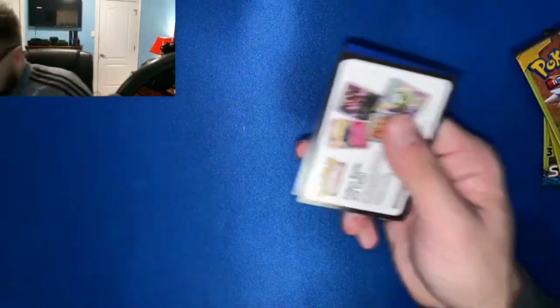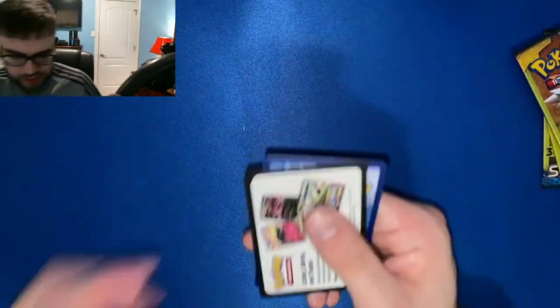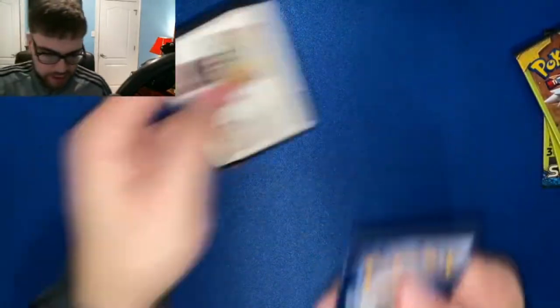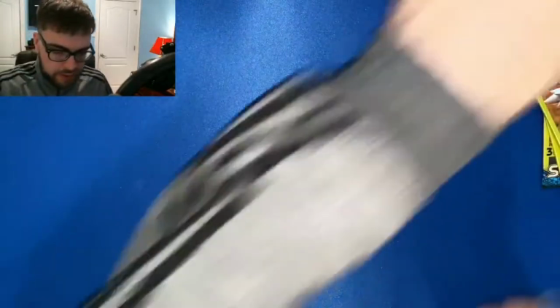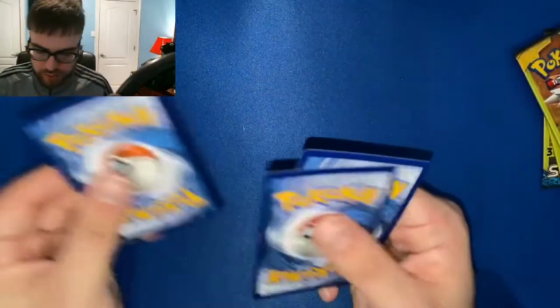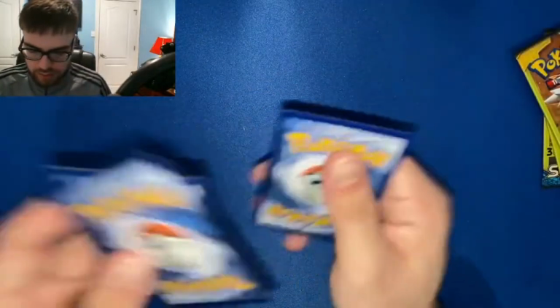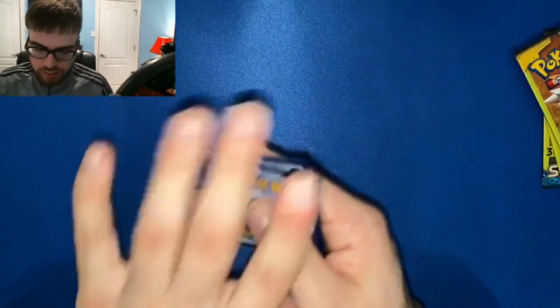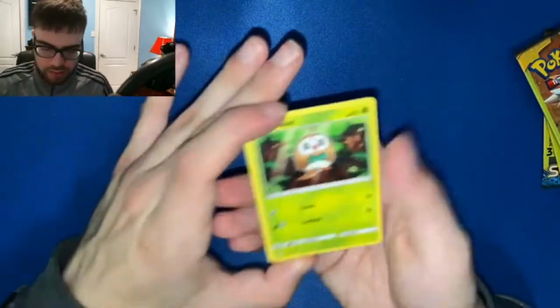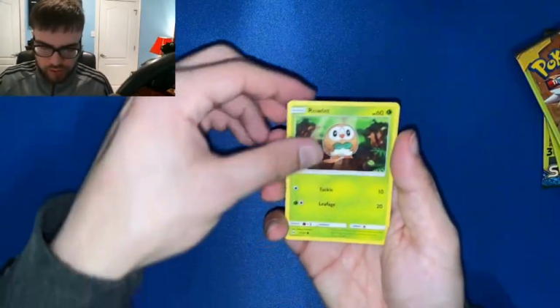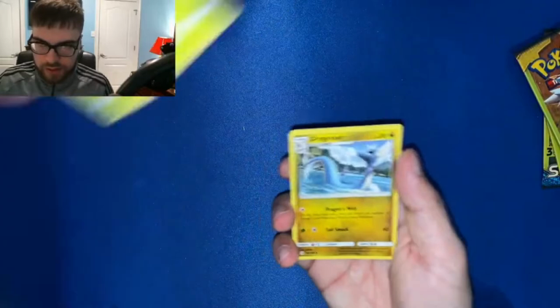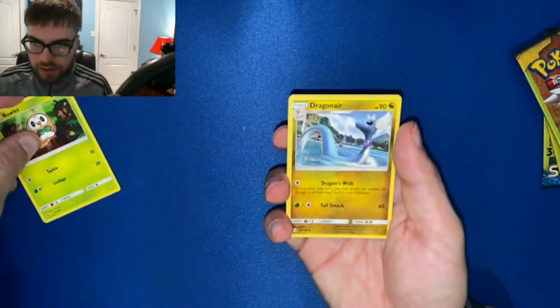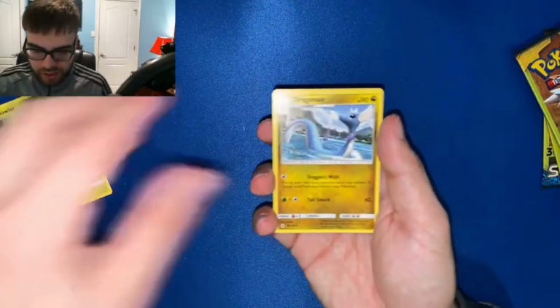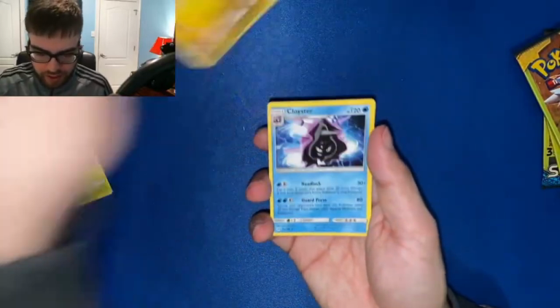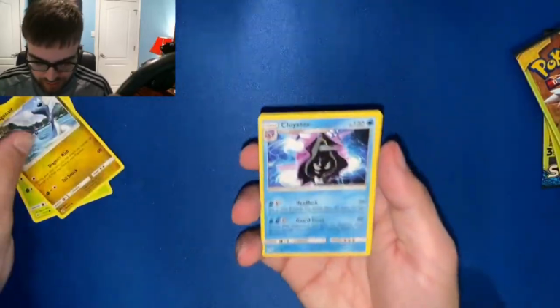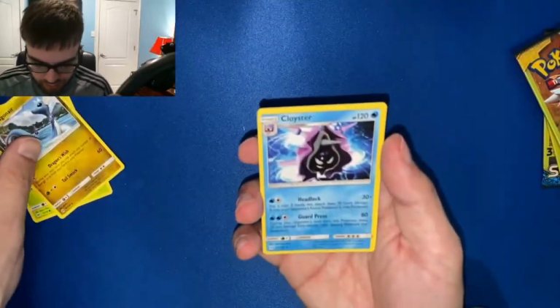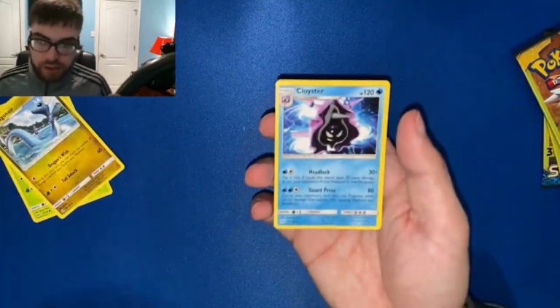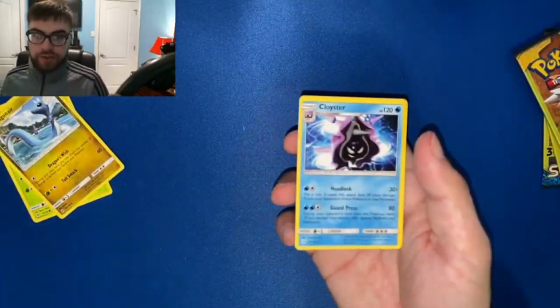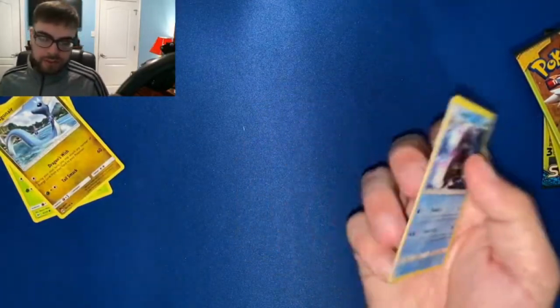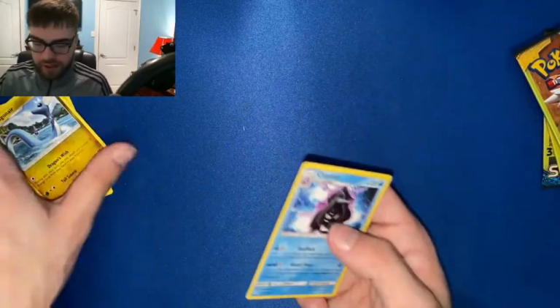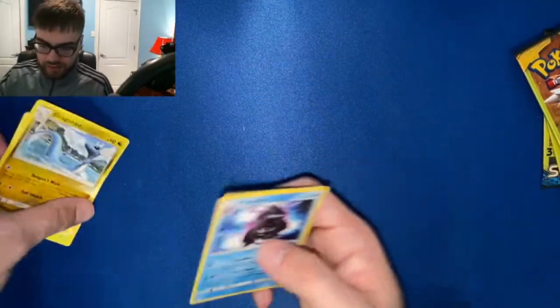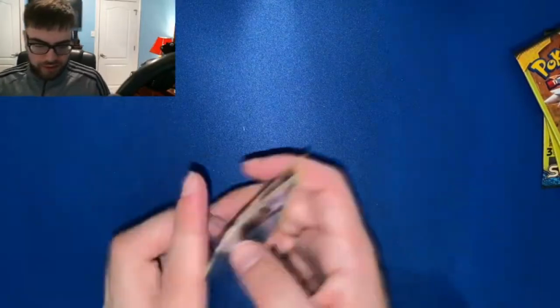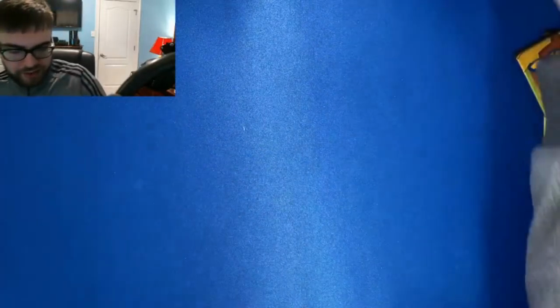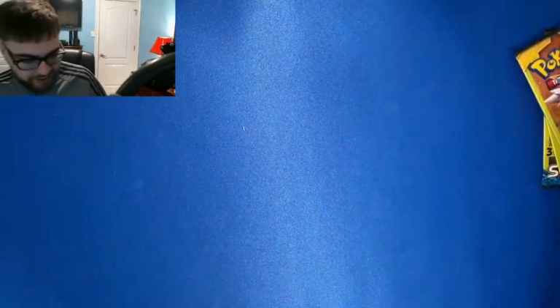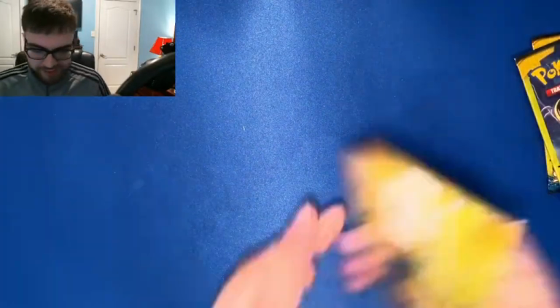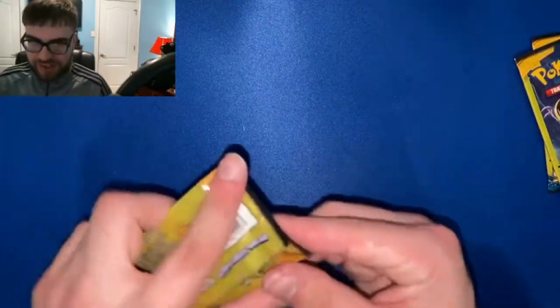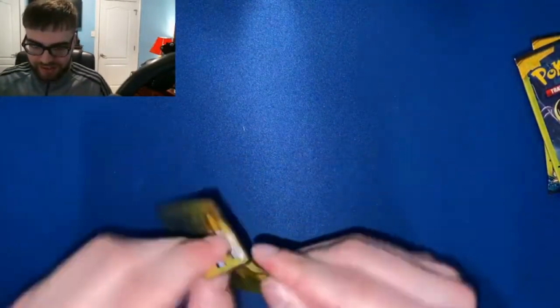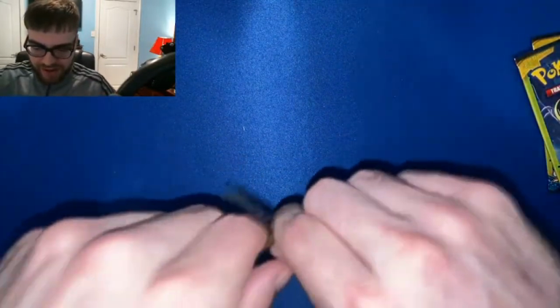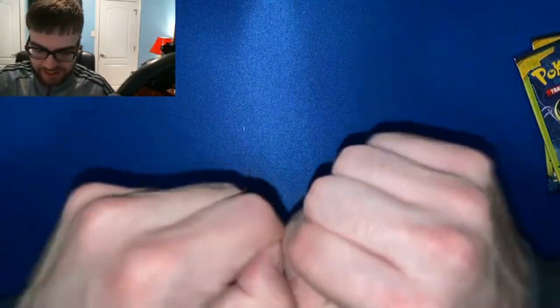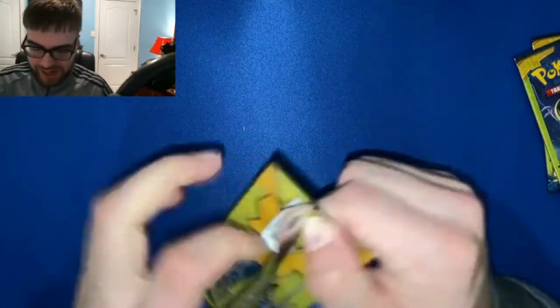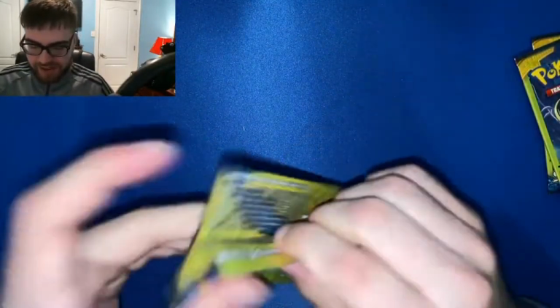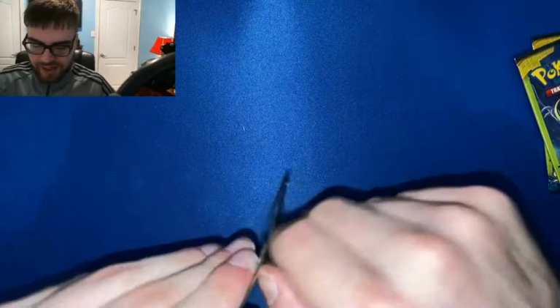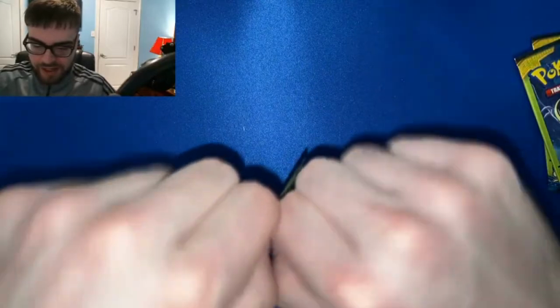Got a few more left. Alright — Lunala pack. Rowlet, Dragonair, rare Cloyster. I mean, I'll take it — I'm not guaranteed a rare from these, so any rare you get is kind of hype.